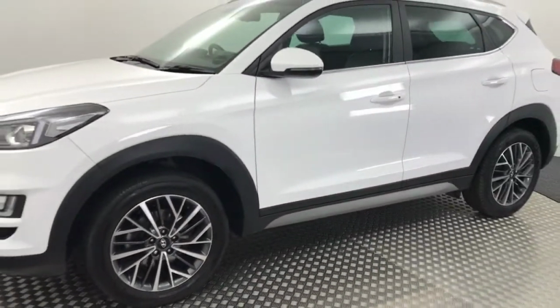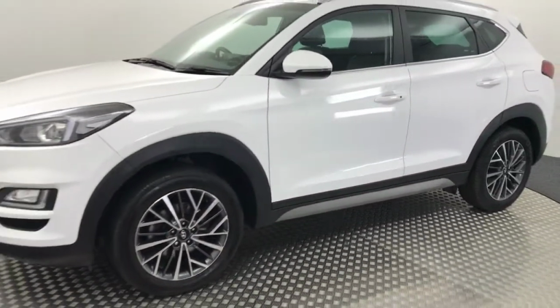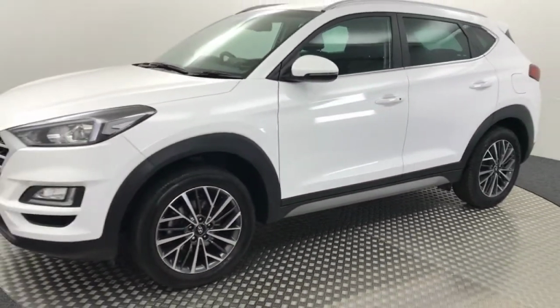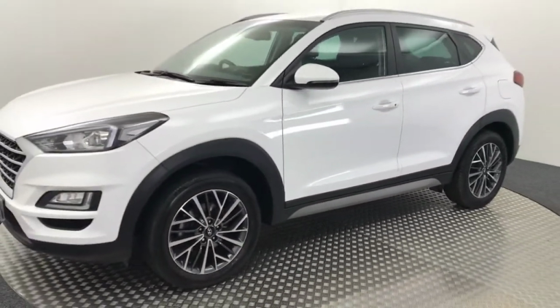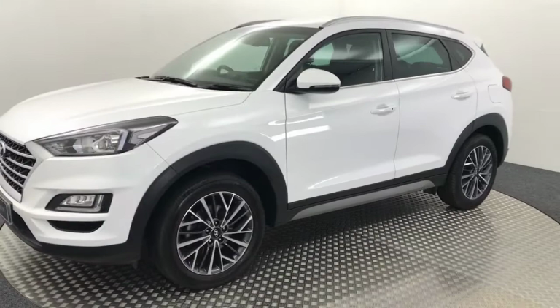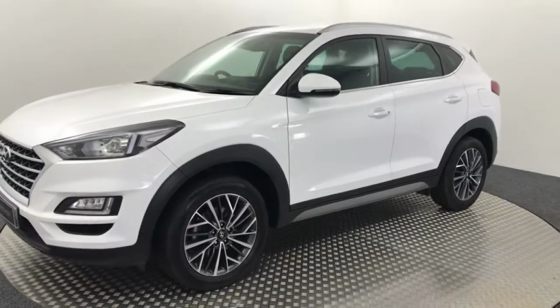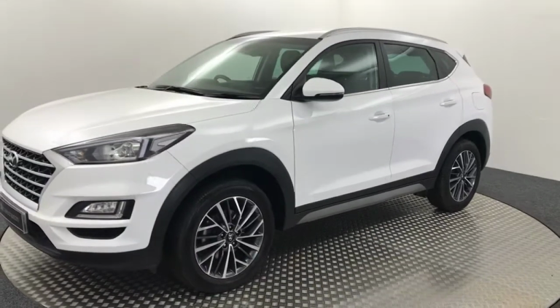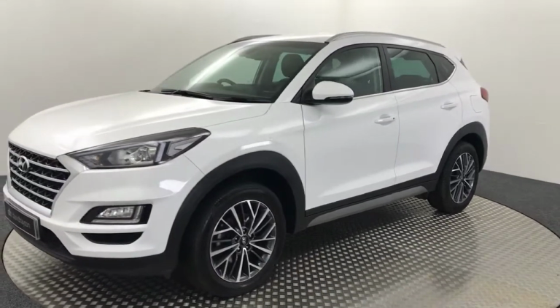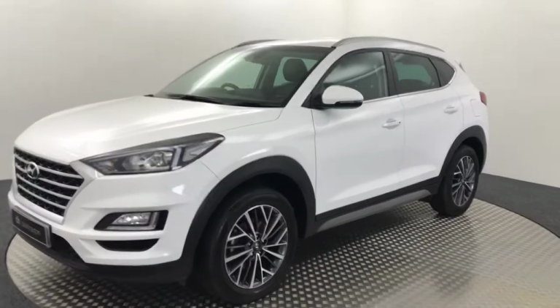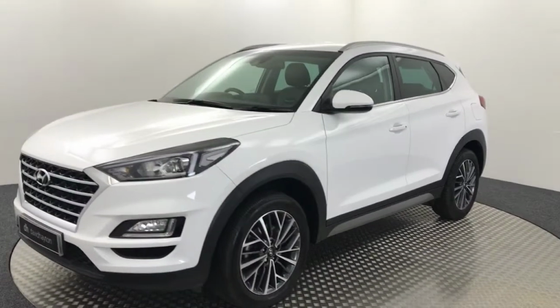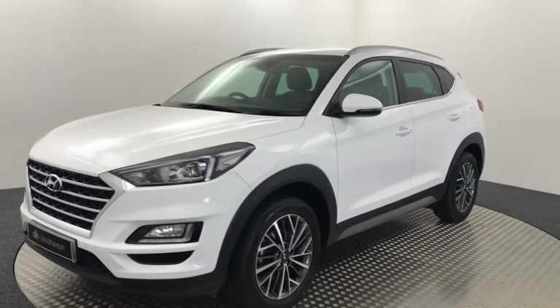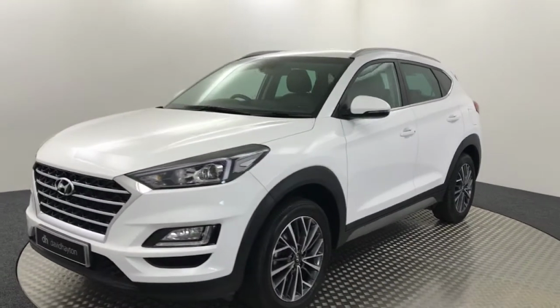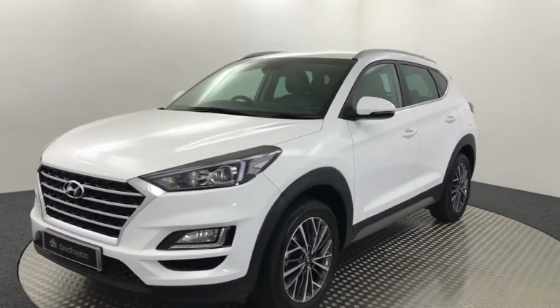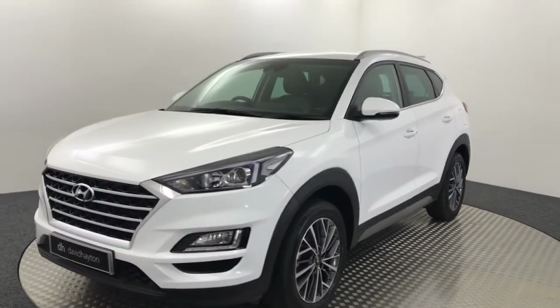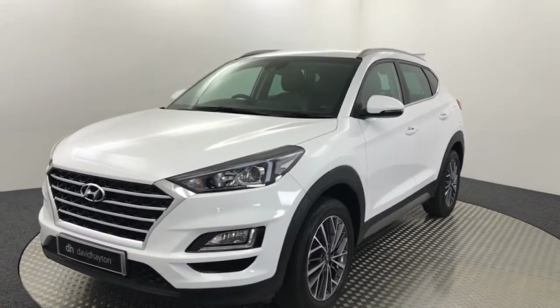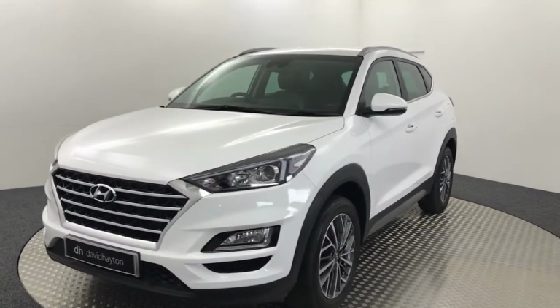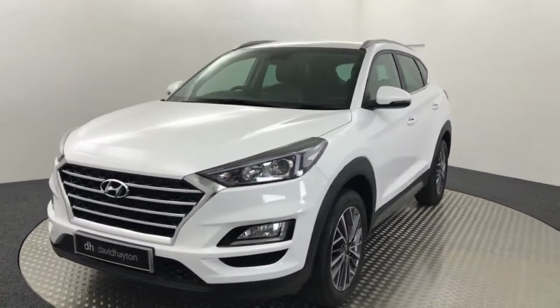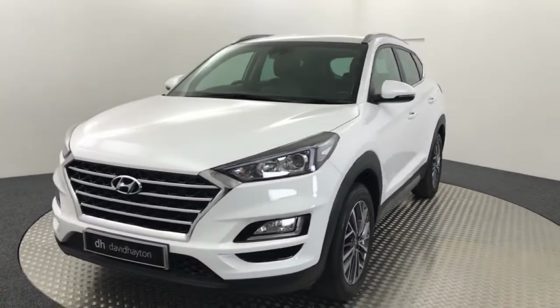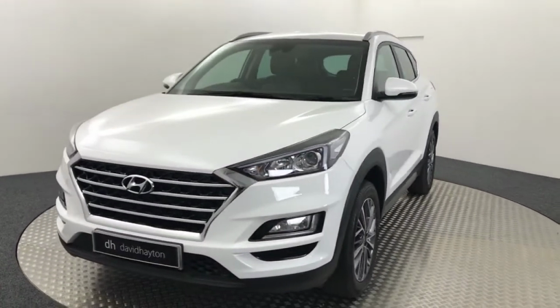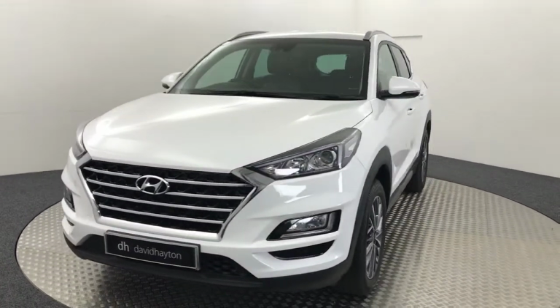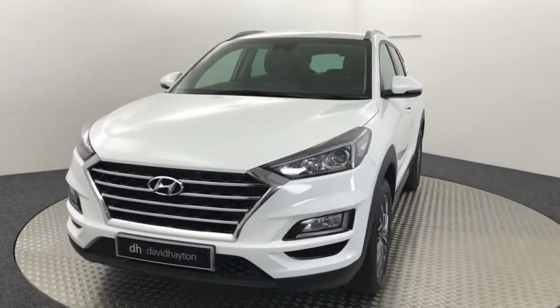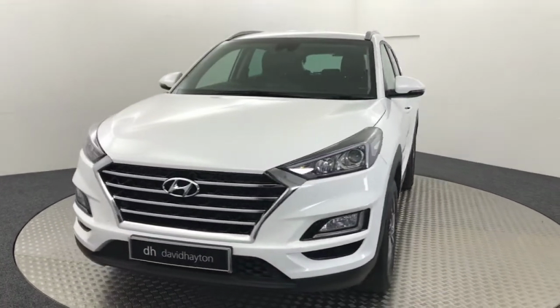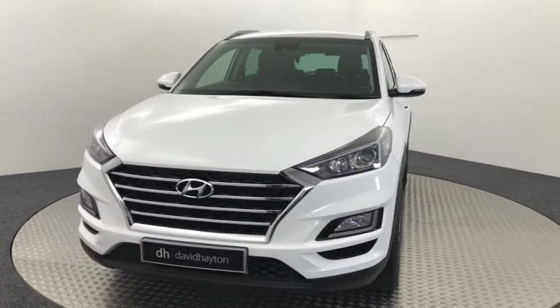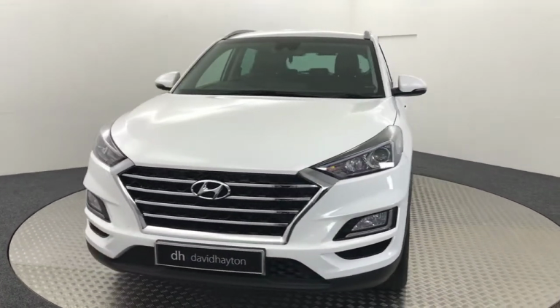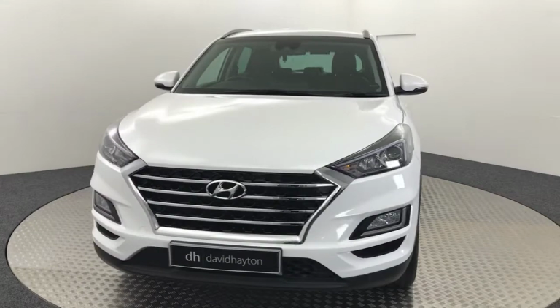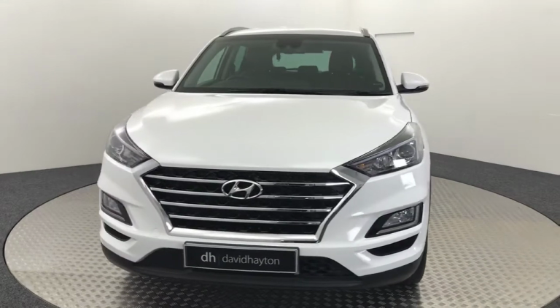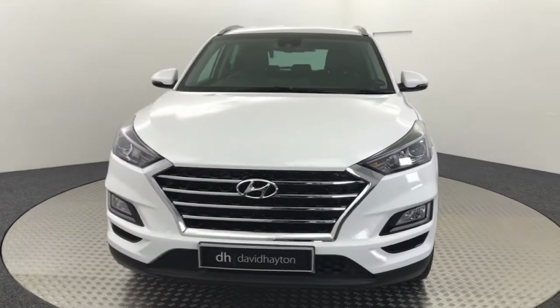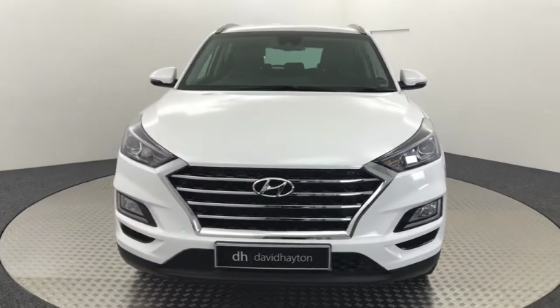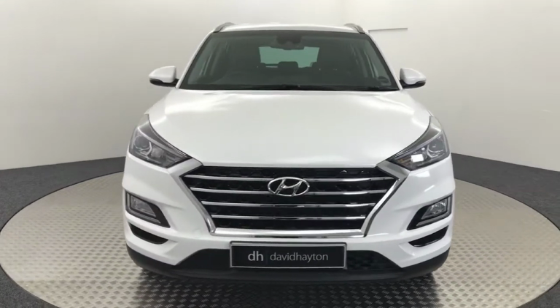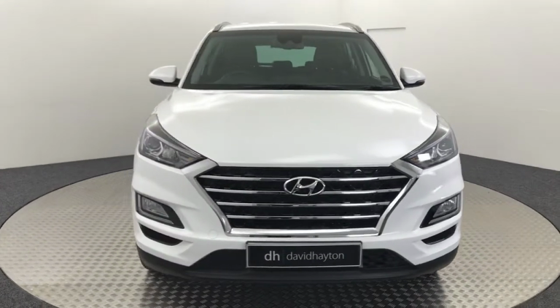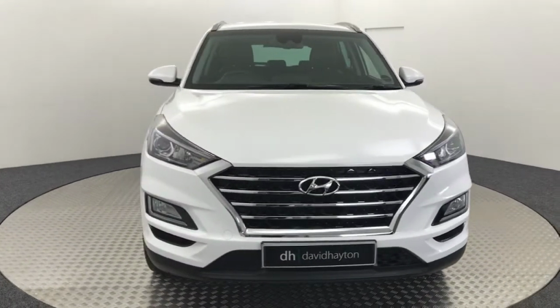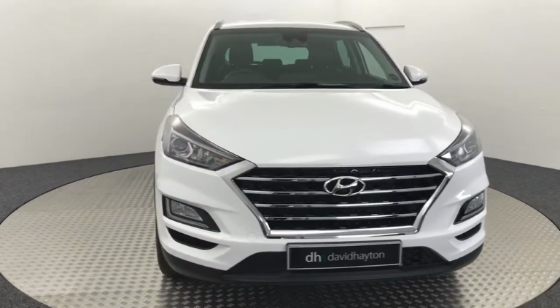This car is packed full of tech, so I'll show you some of that. It's just a one owner car. It's got two keys and all the handbooks and service book are present.